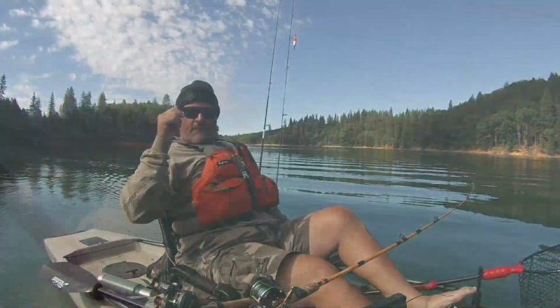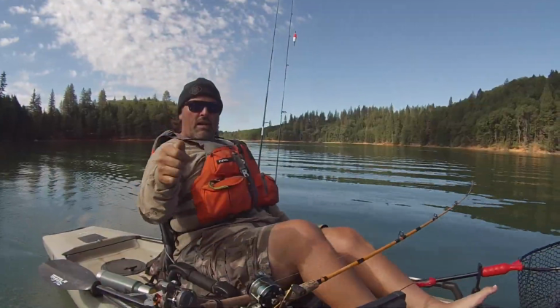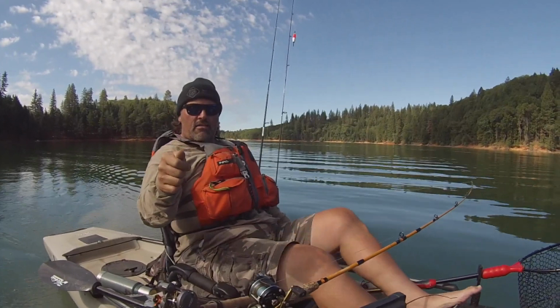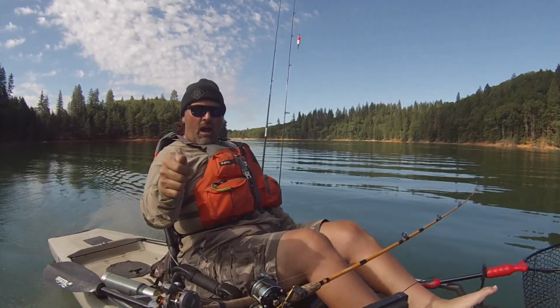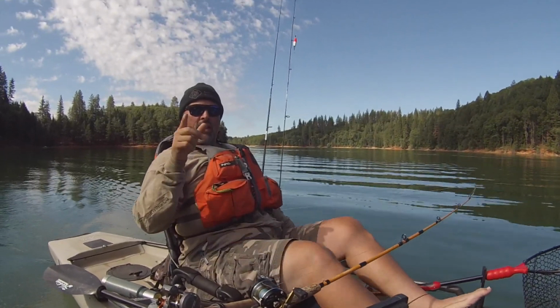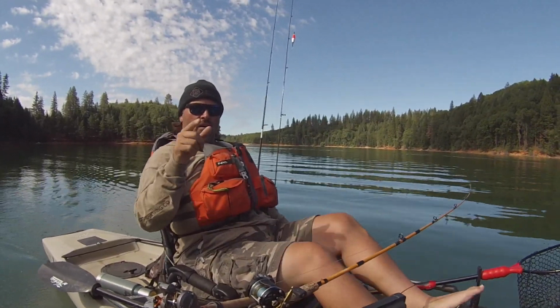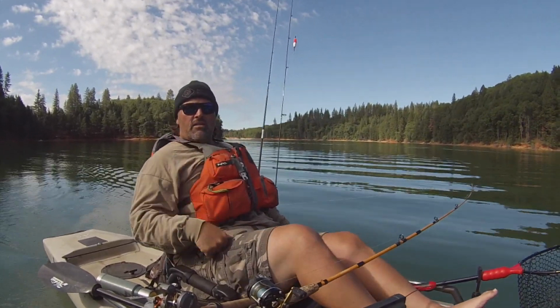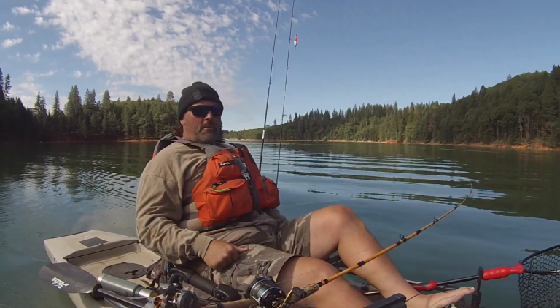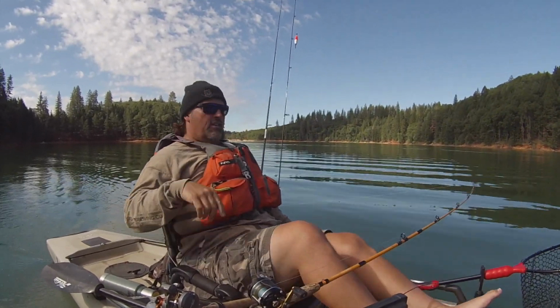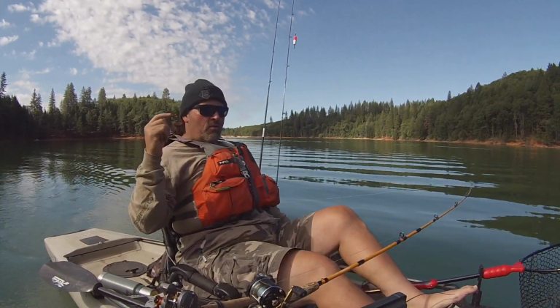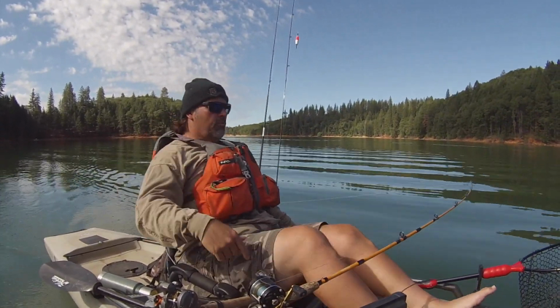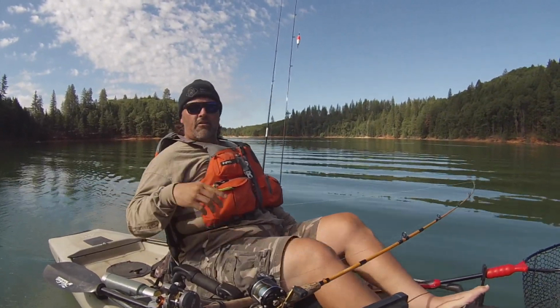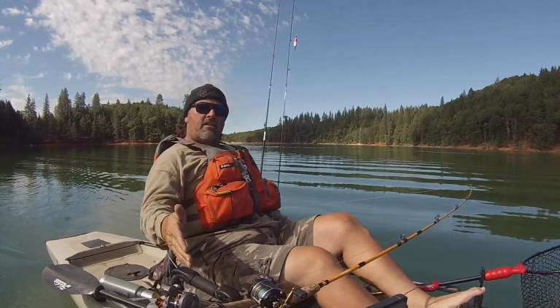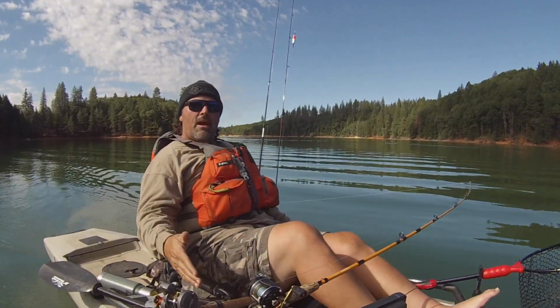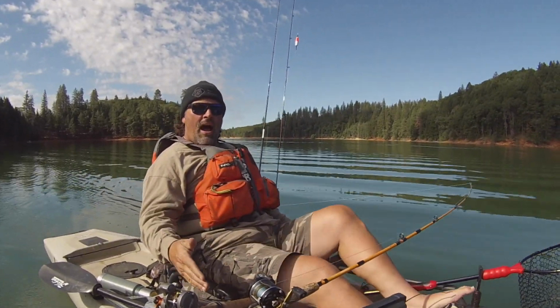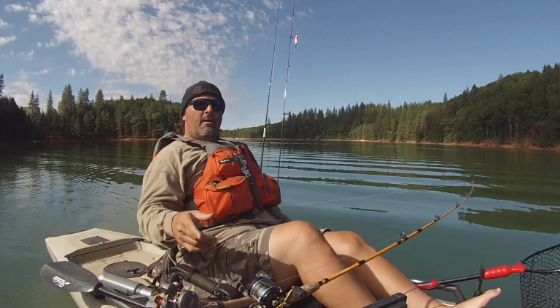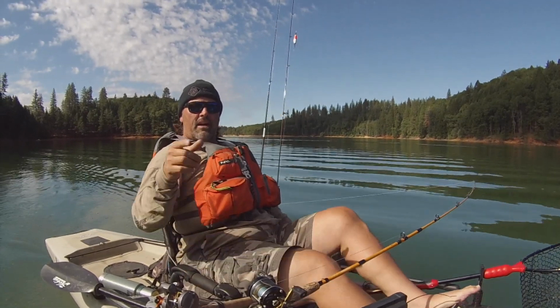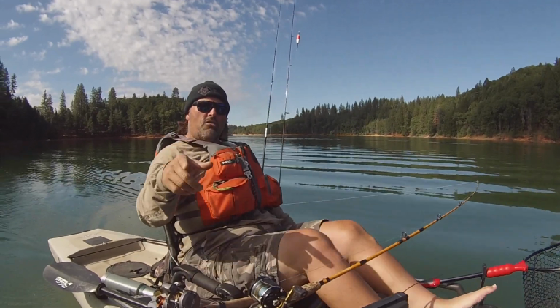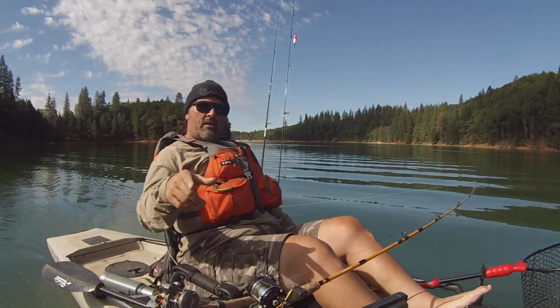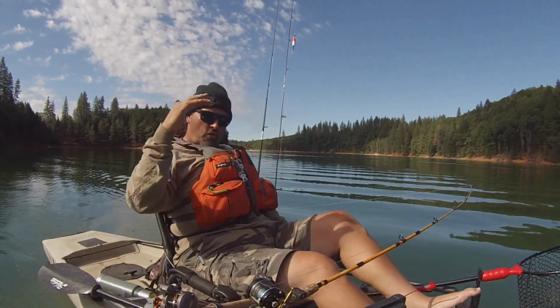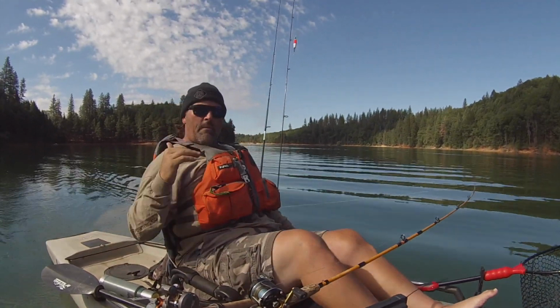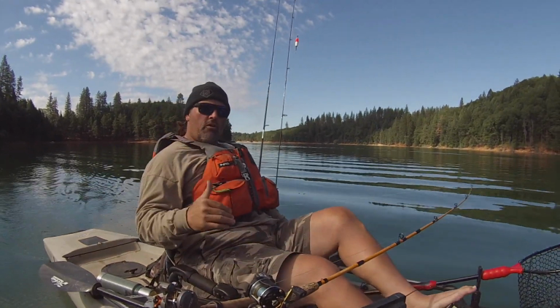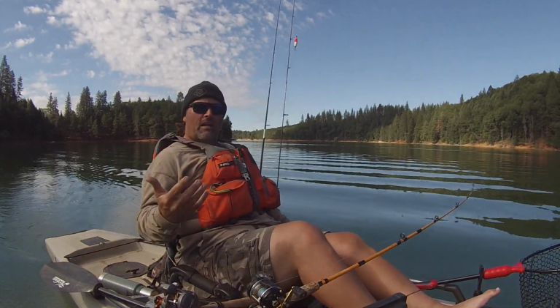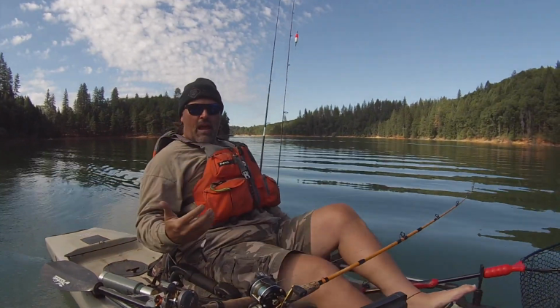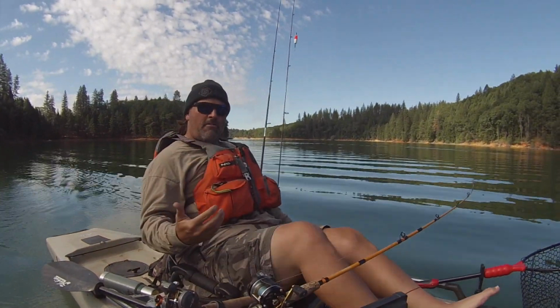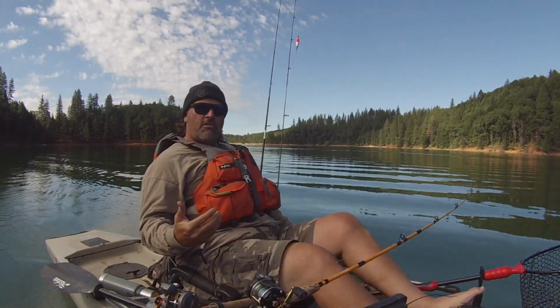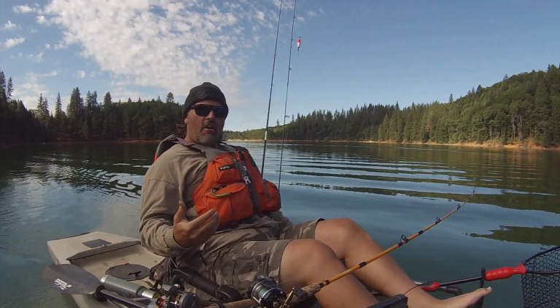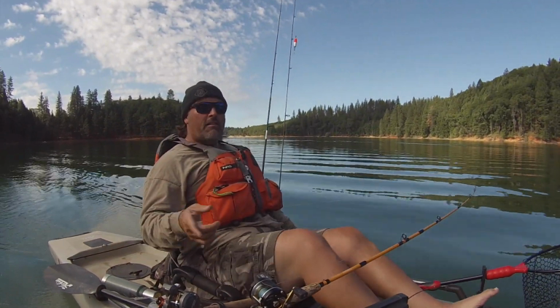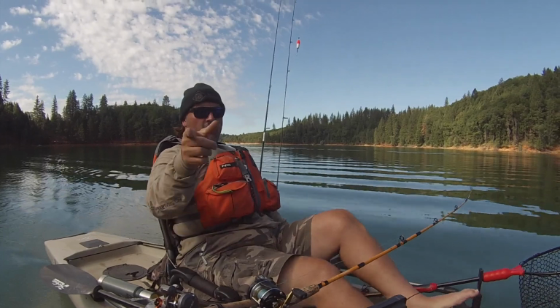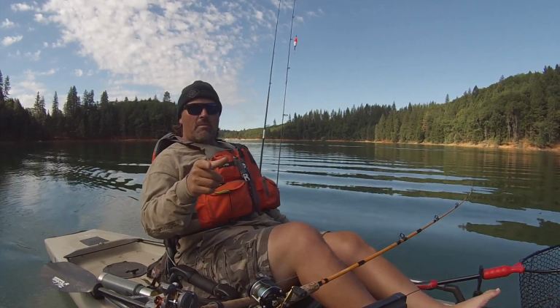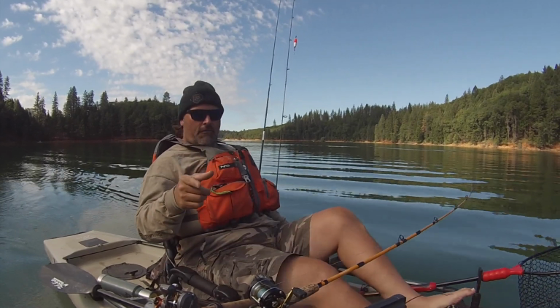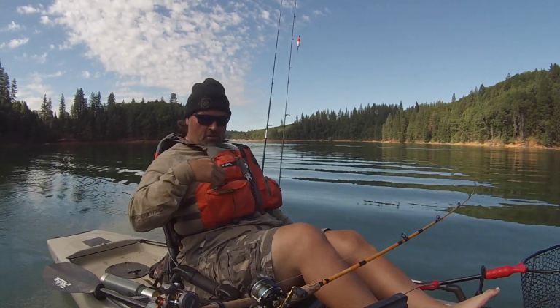If you want to catch some trout, get on out to Lake Comanche. You'll see water skiers and it's going to be hot, but if you know how to control depth trolling and you've got some shad pattern lures in your tackle box, you're going to be yelling fish on.